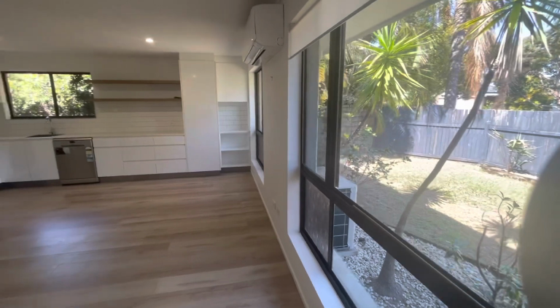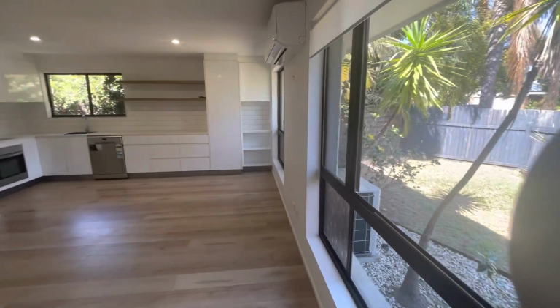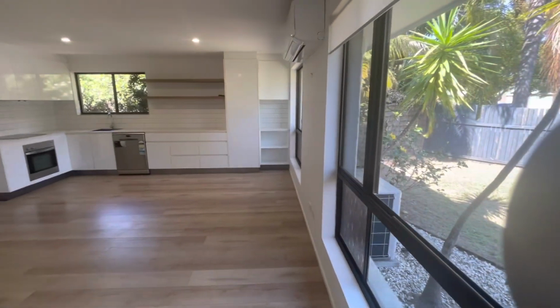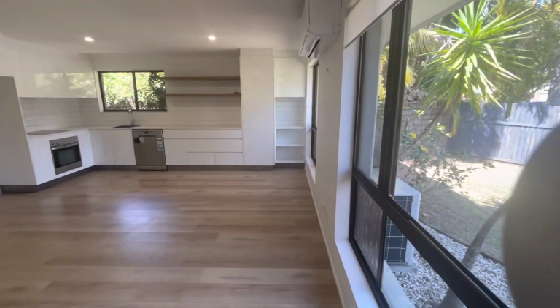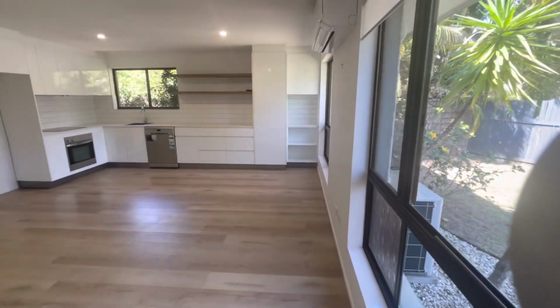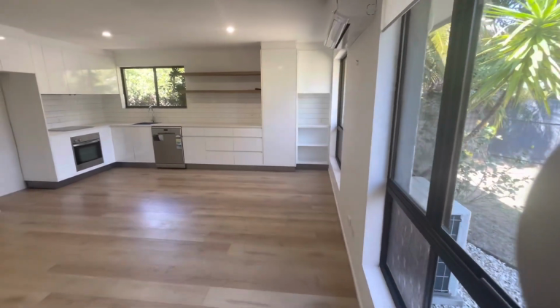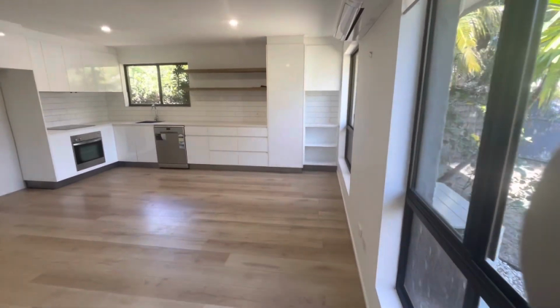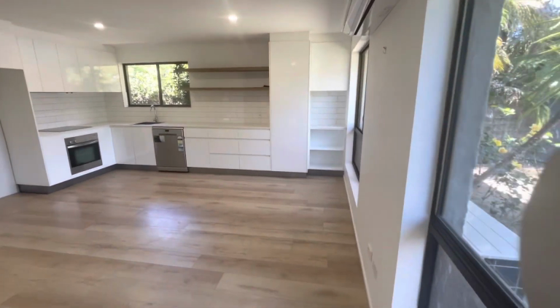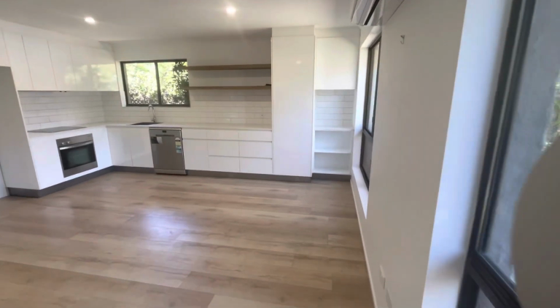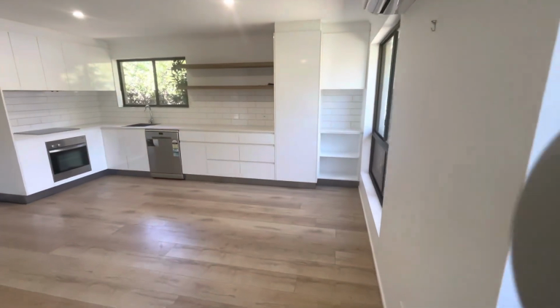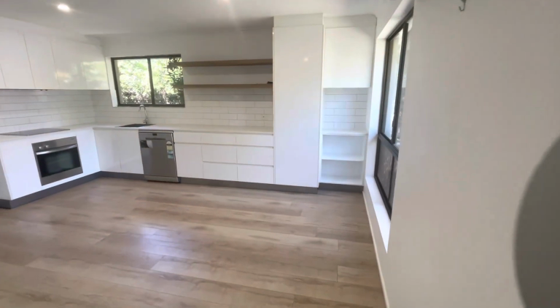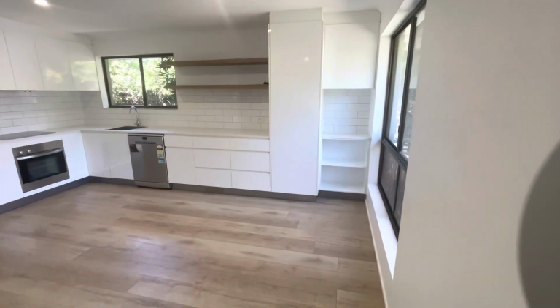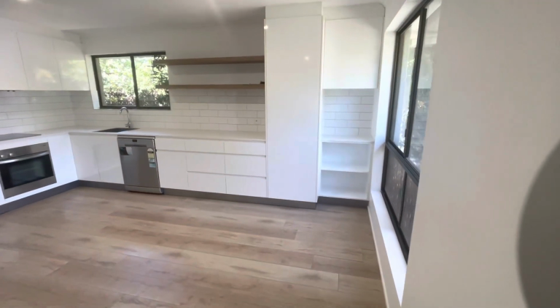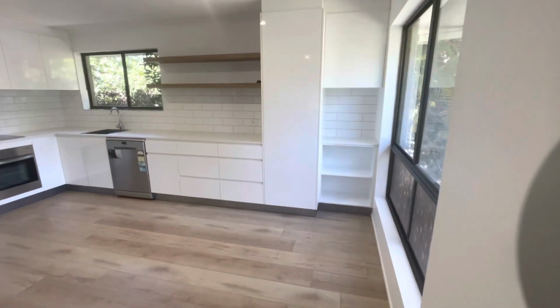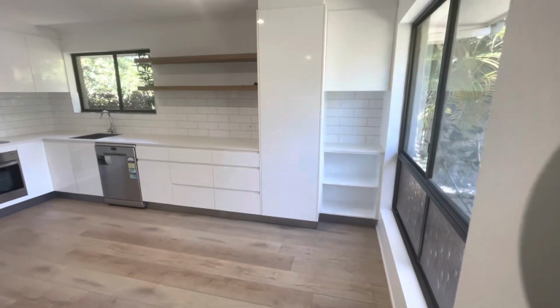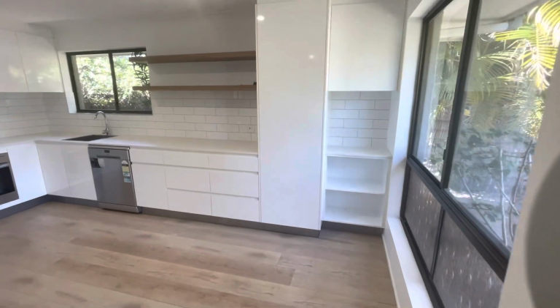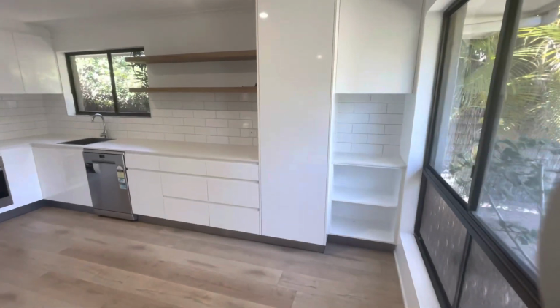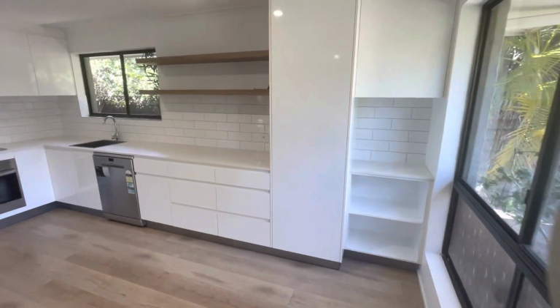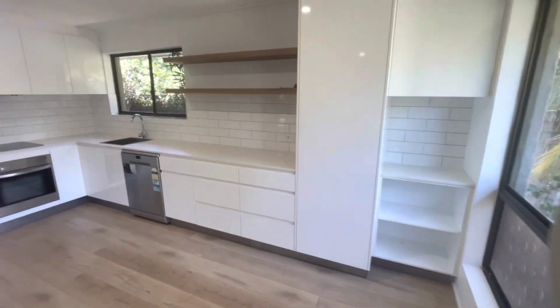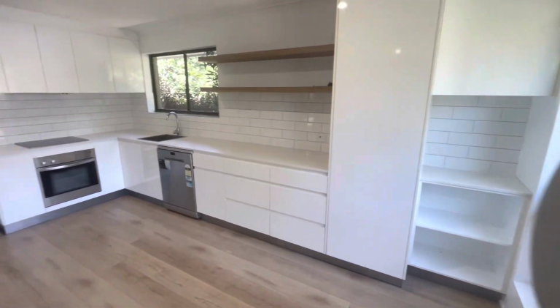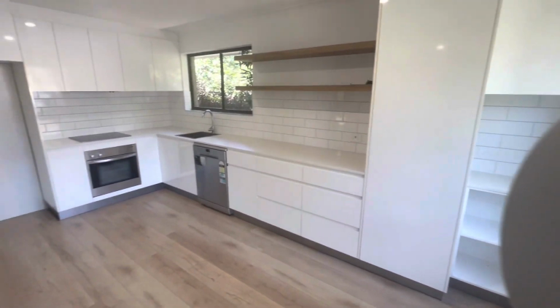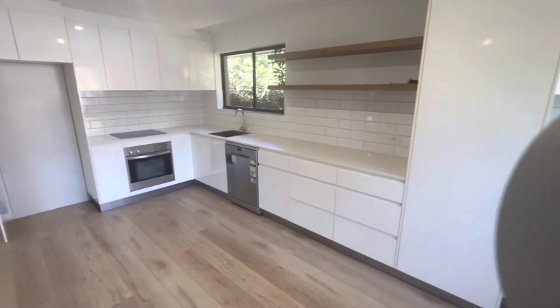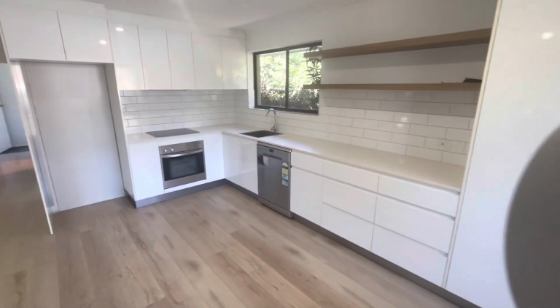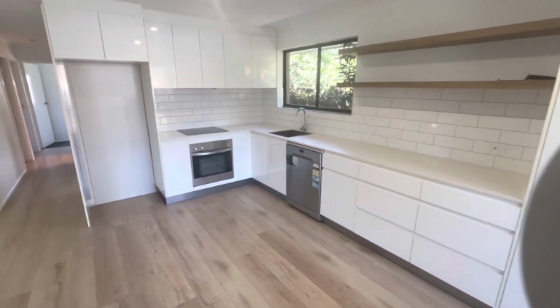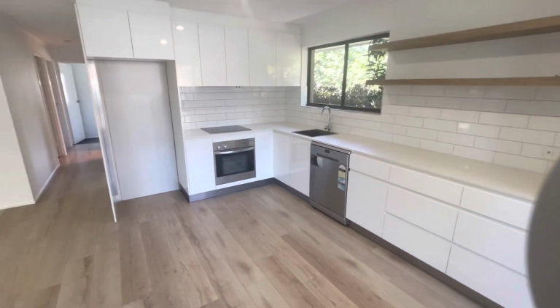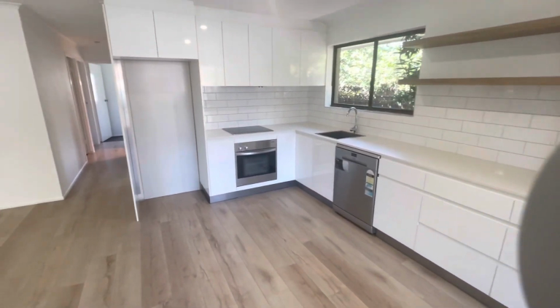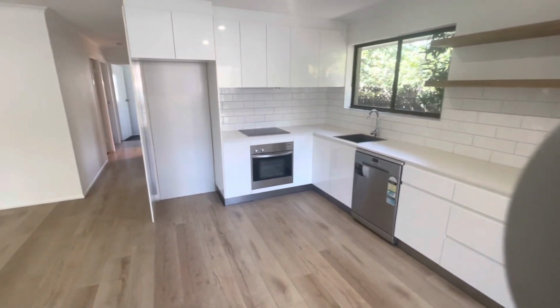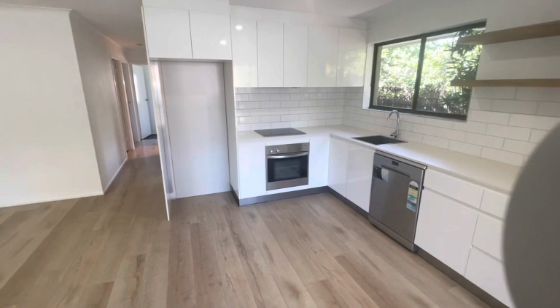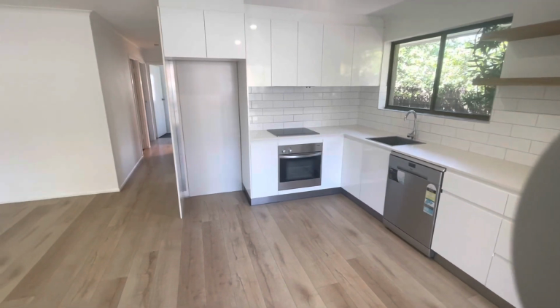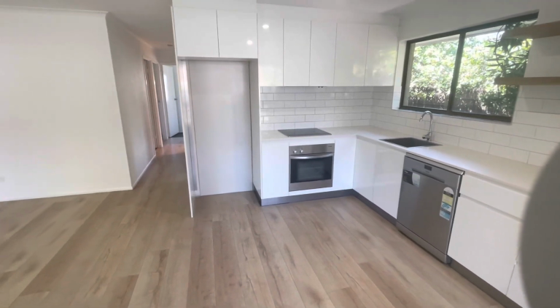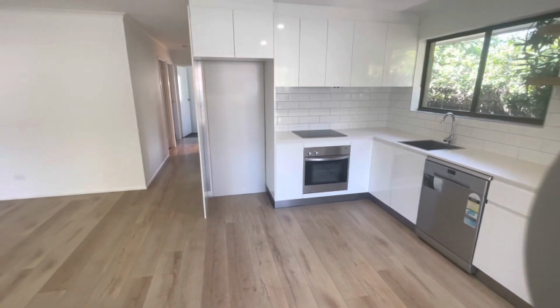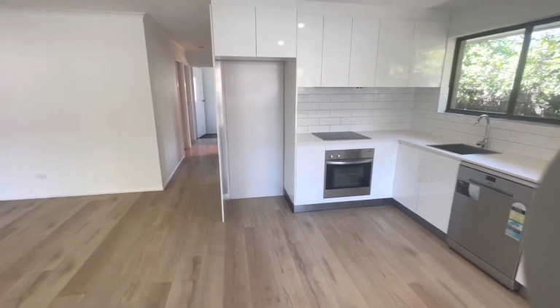We've got a beautiful updated kitchen in here with state of the art appliances. Fair size fridge space in there as well.